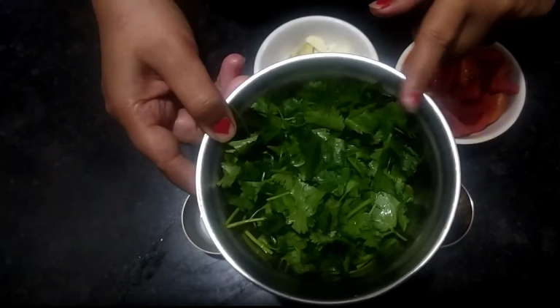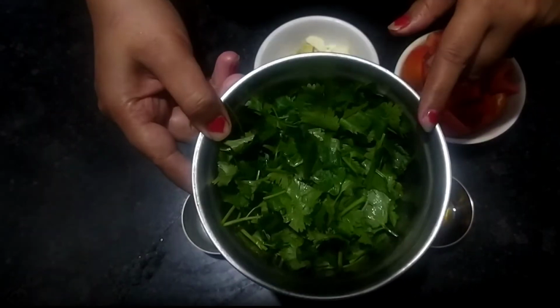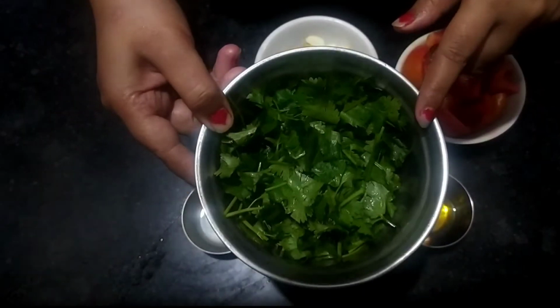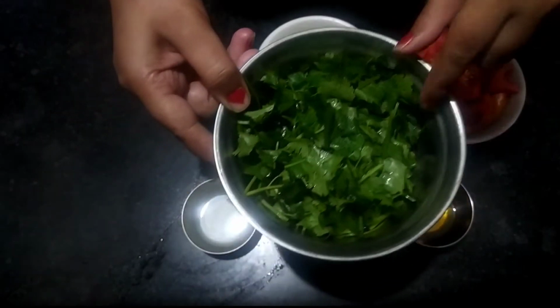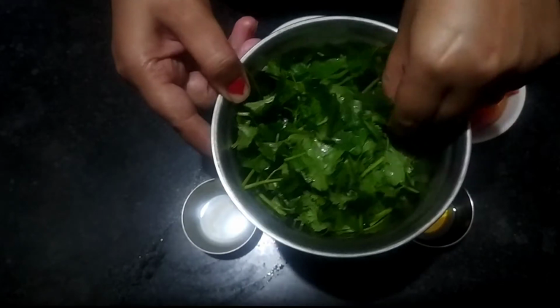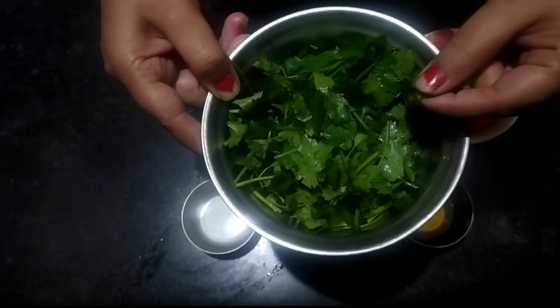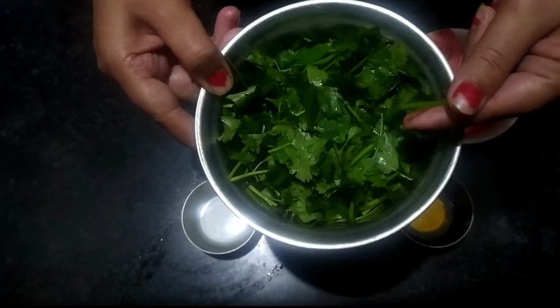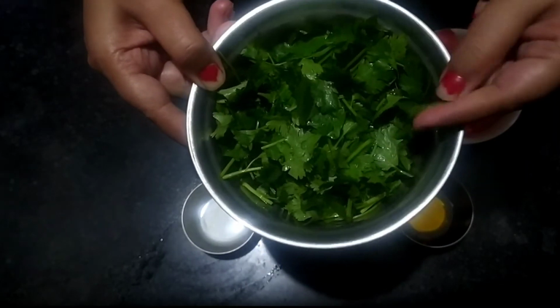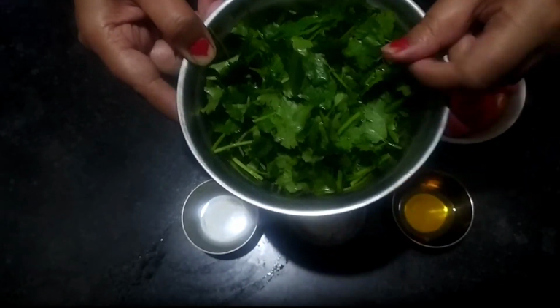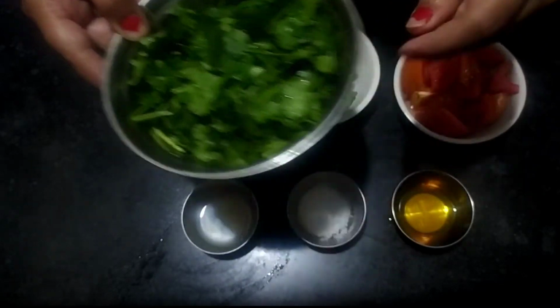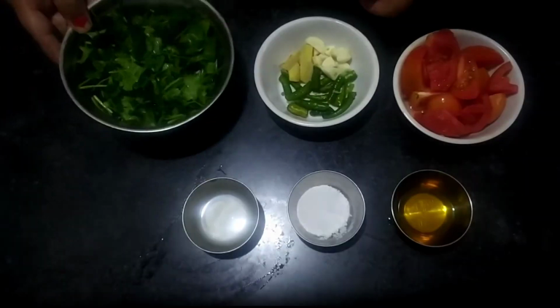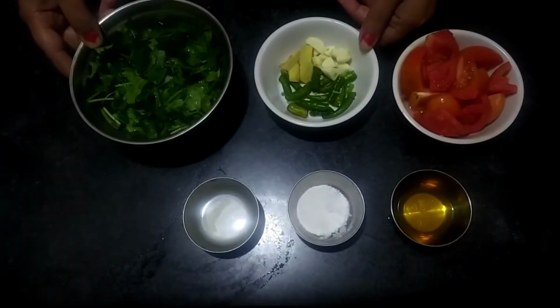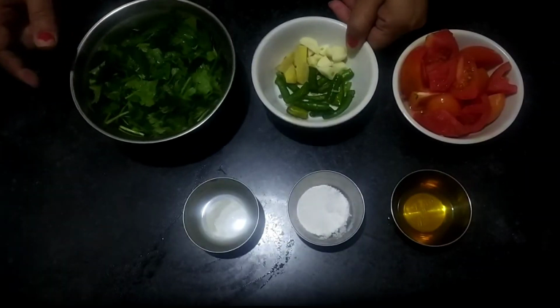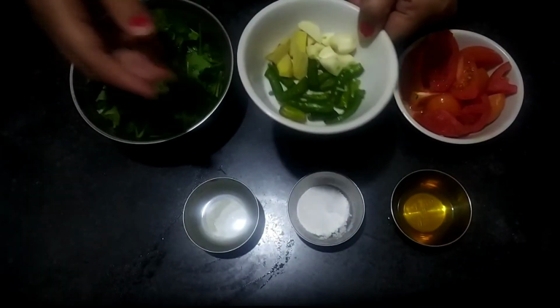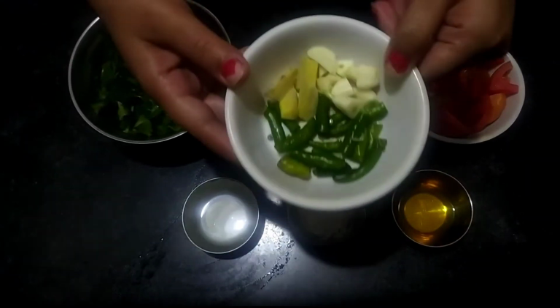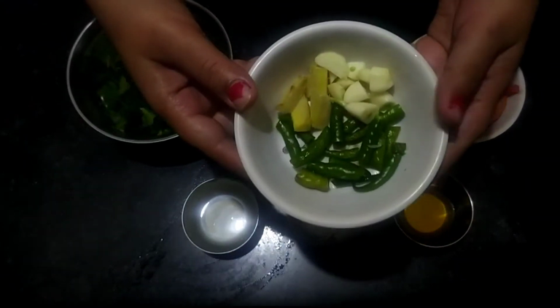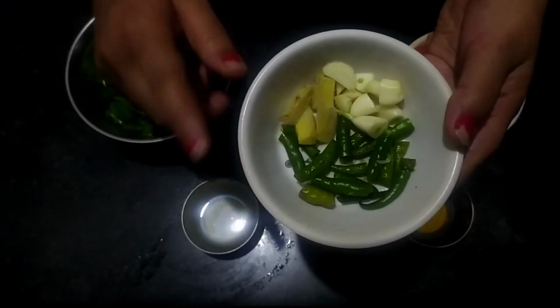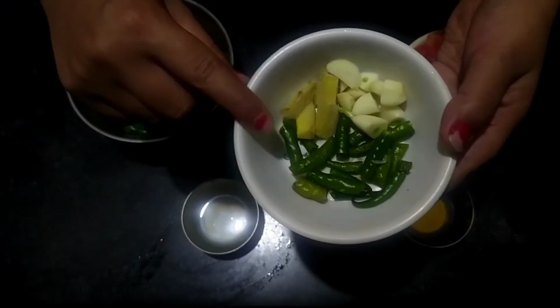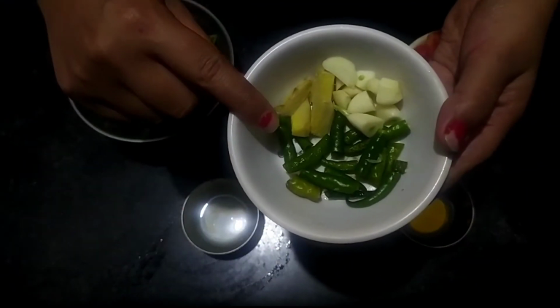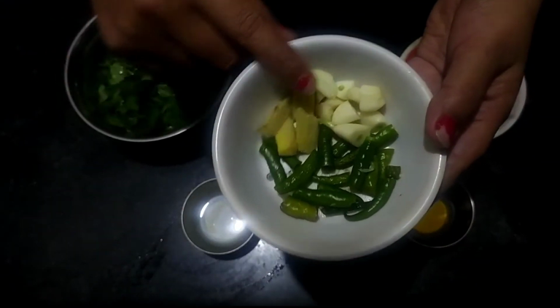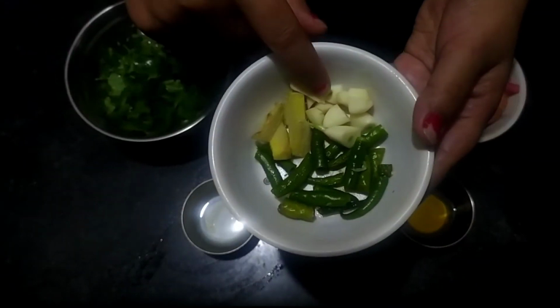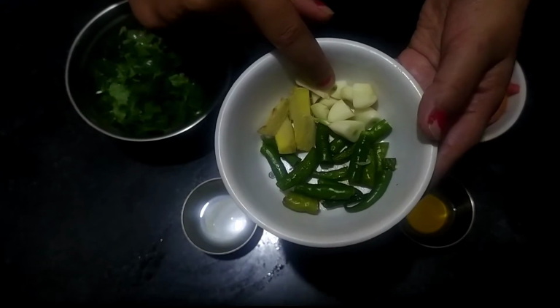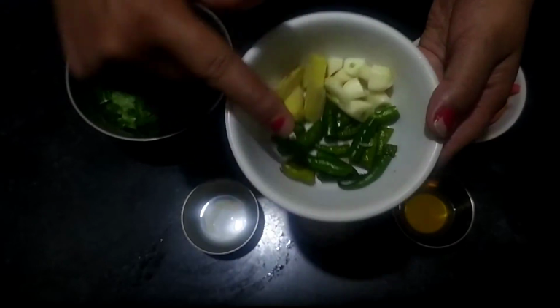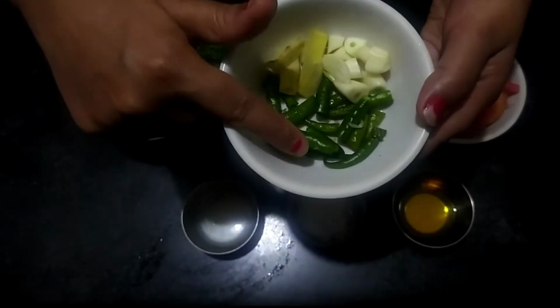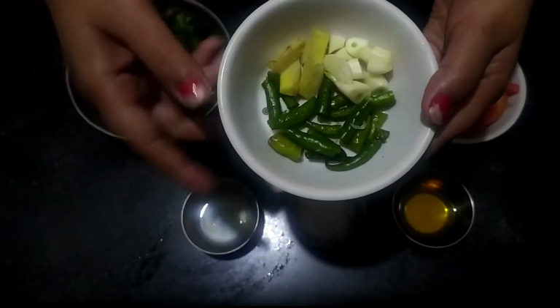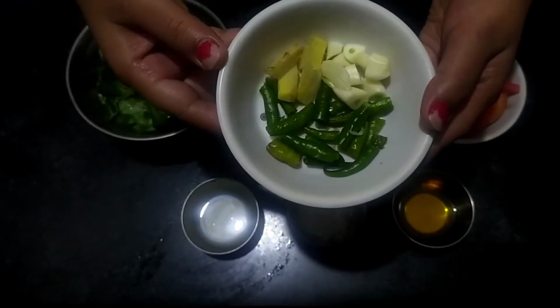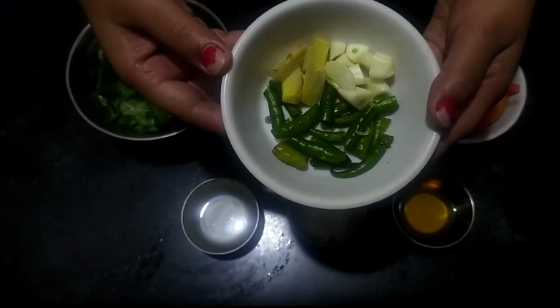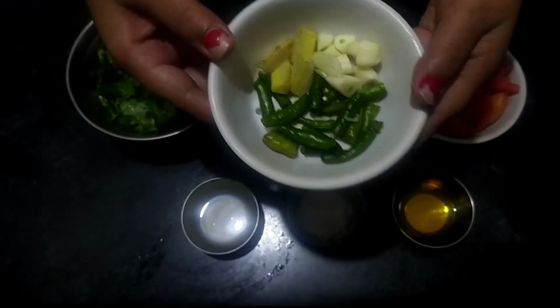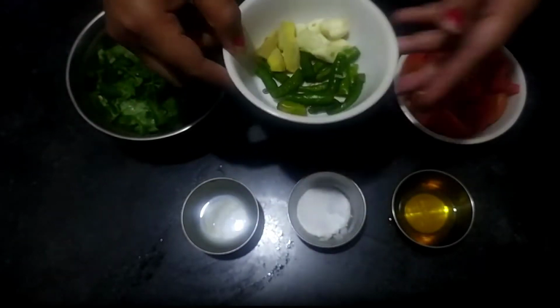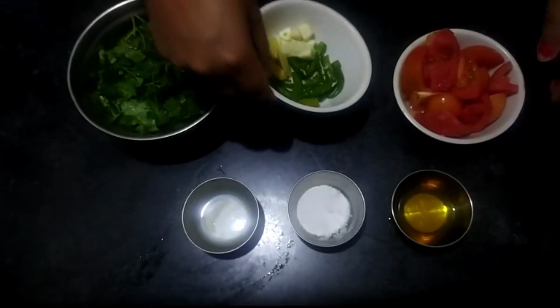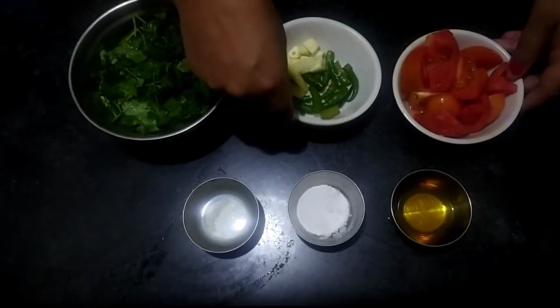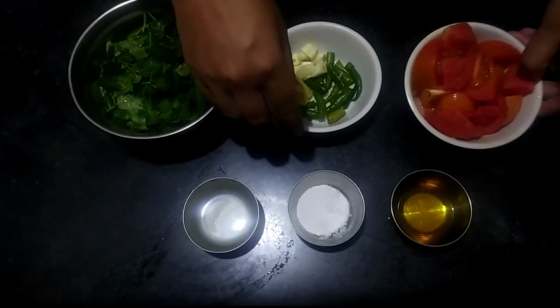I am taking the ingredients here. I have a fresh bowl of coriander, which I have kept in the bowl. I have a little bit of salt and some honey.